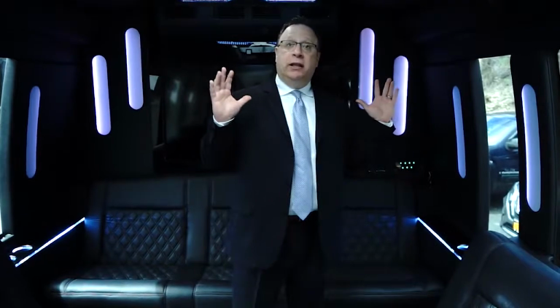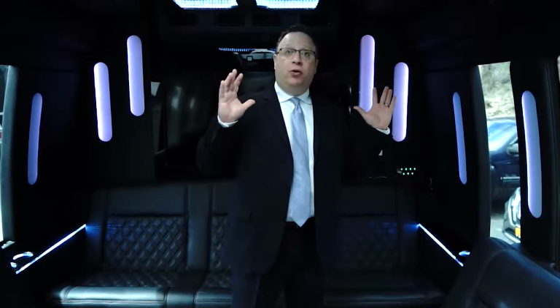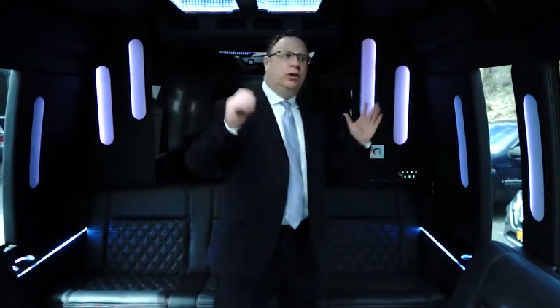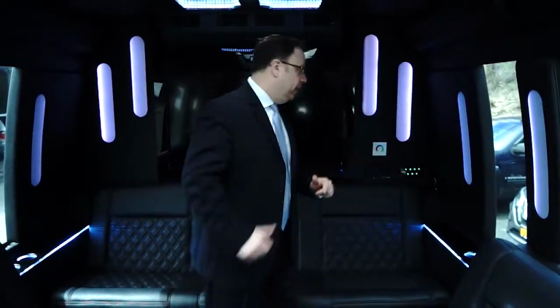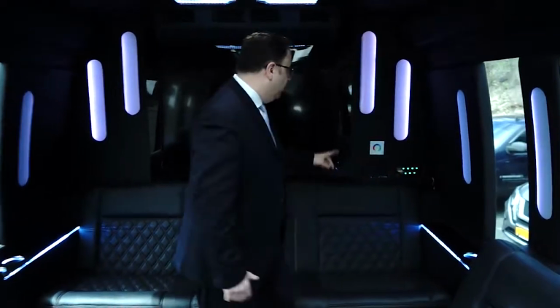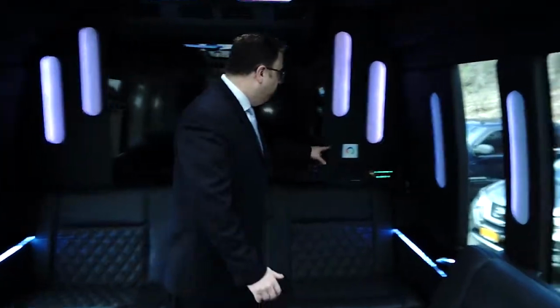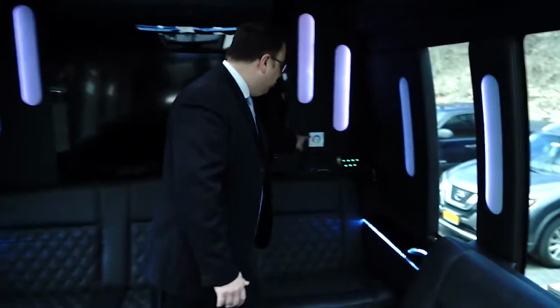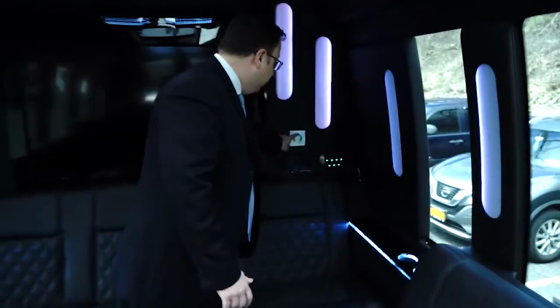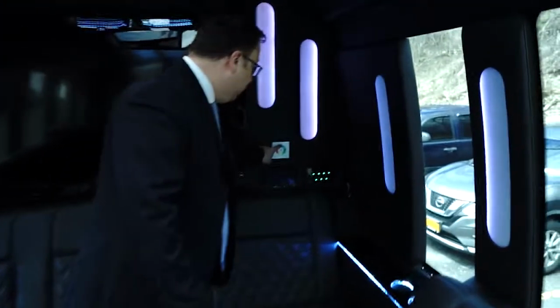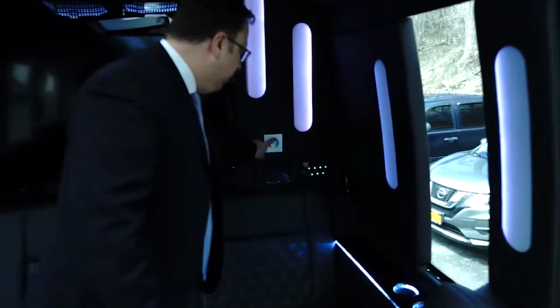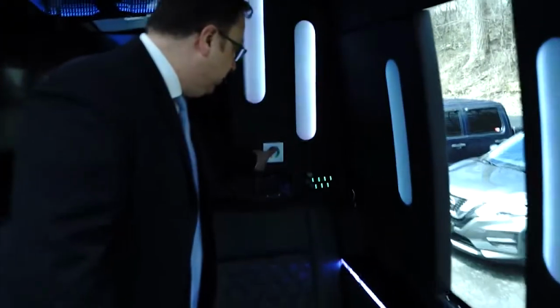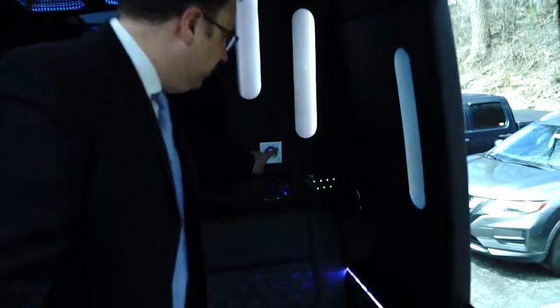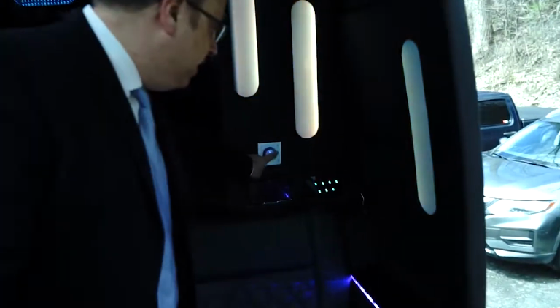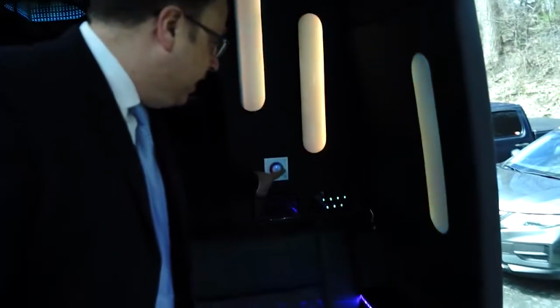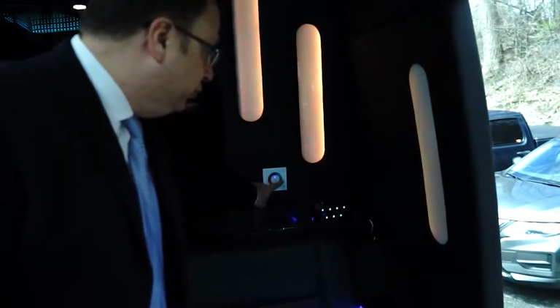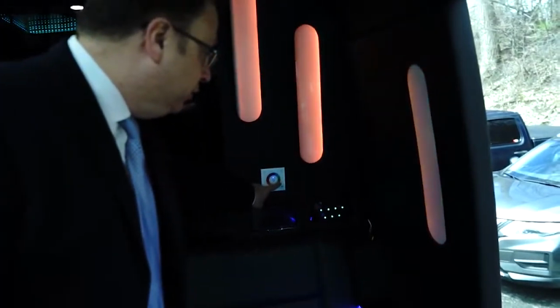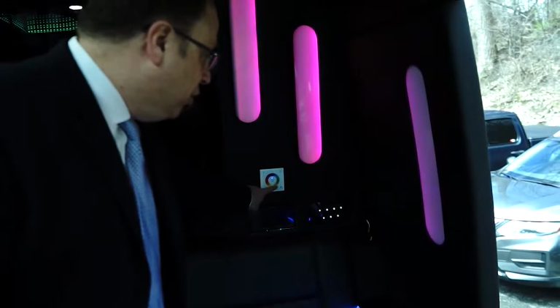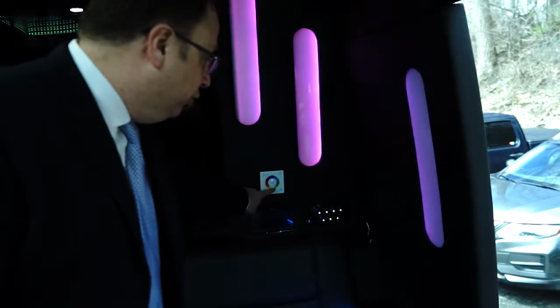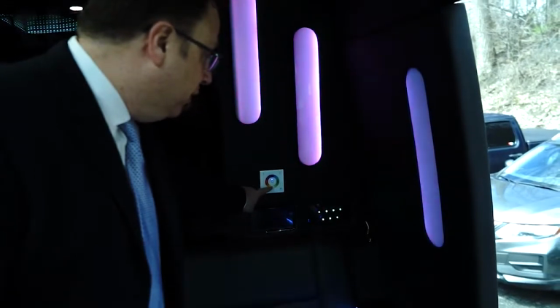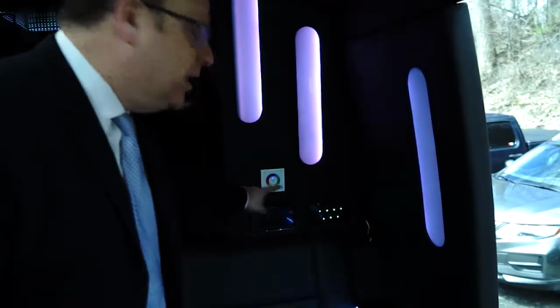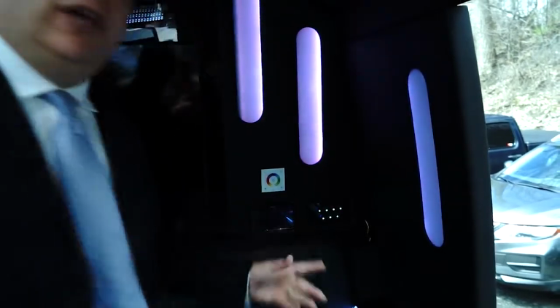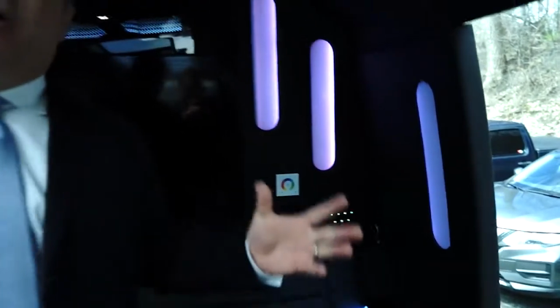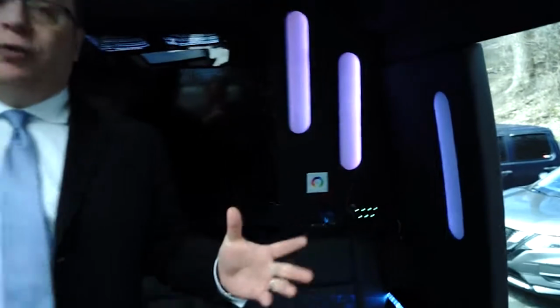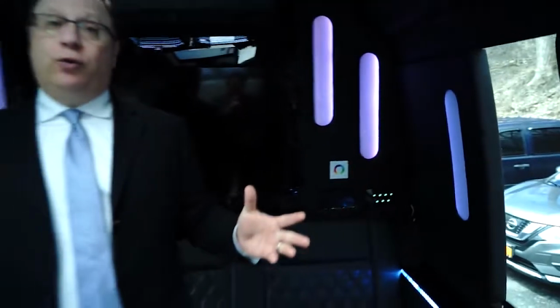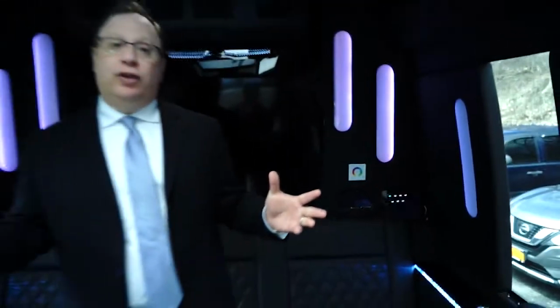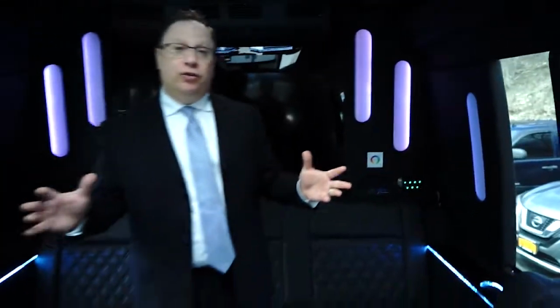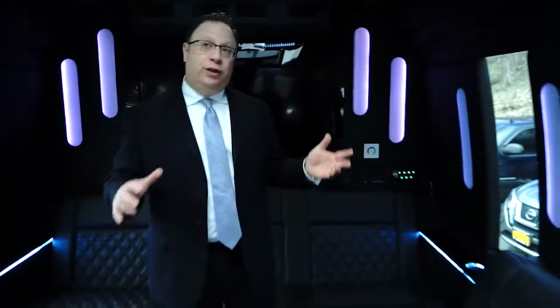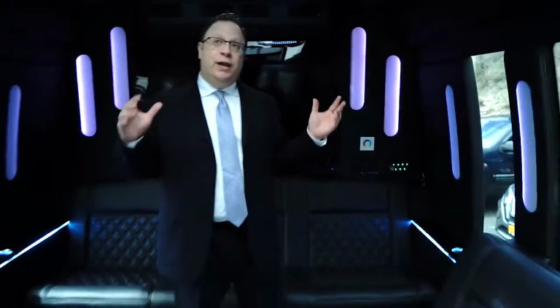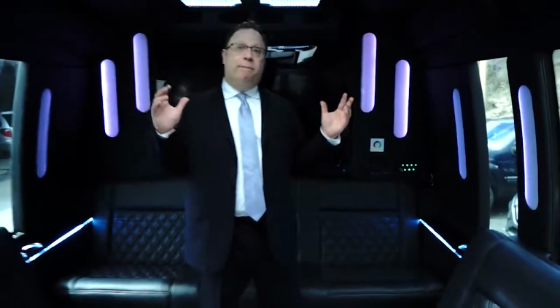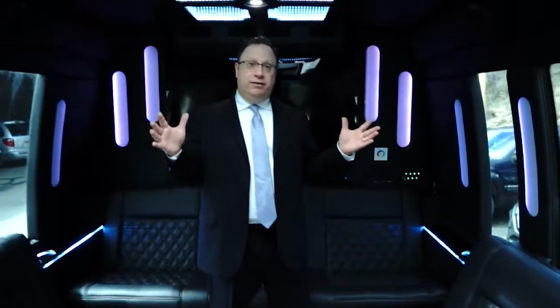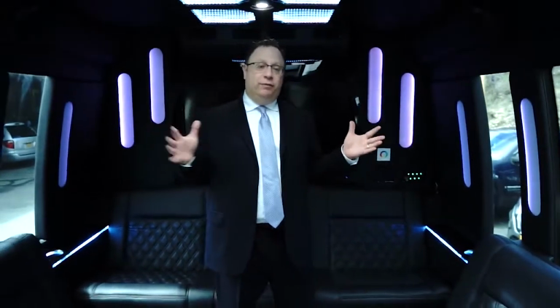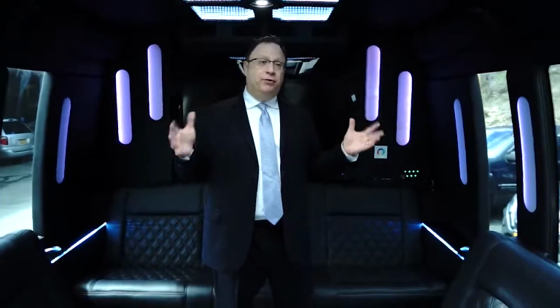Let's start with the lighting. We can control the lighting right here. It changes the colors, and the lighting also goes to the beat of the music.